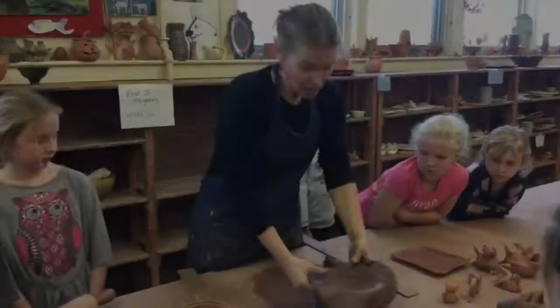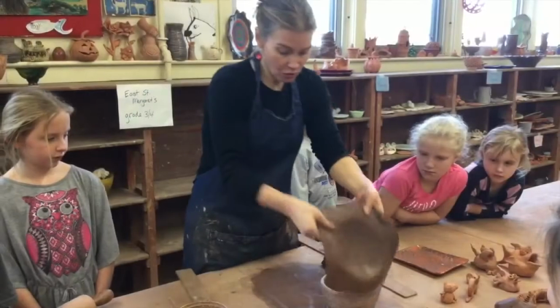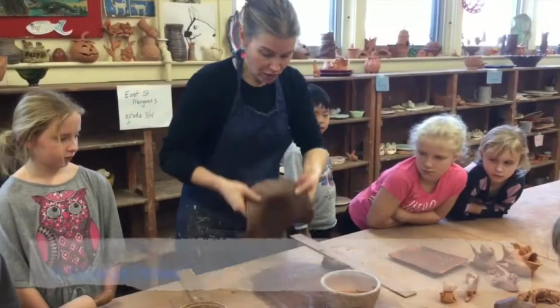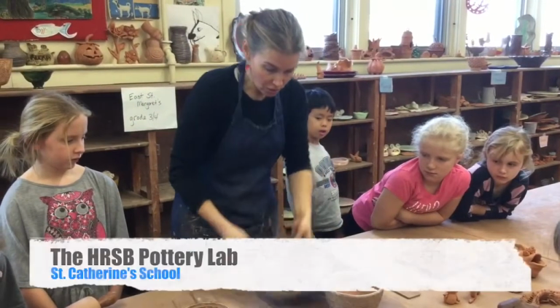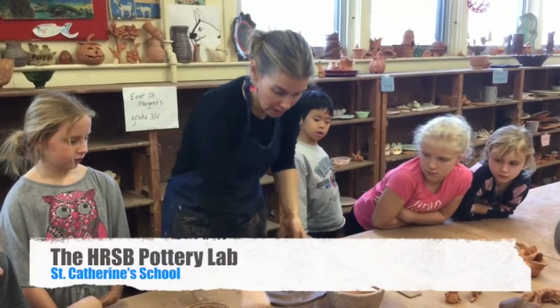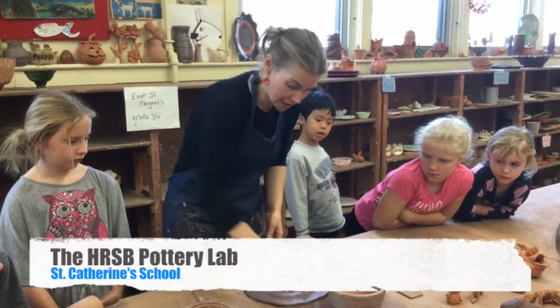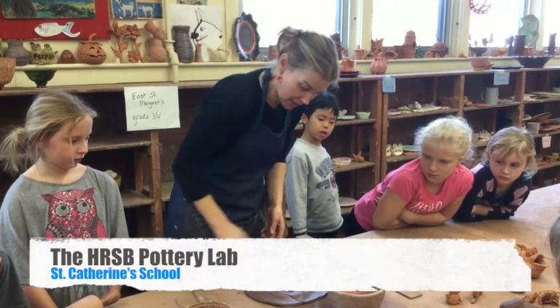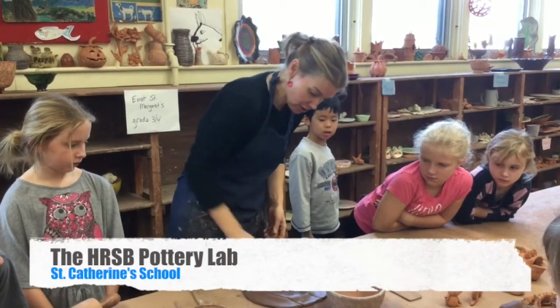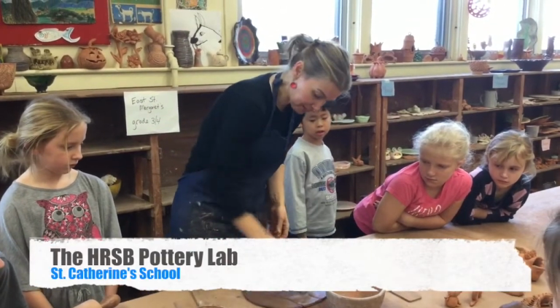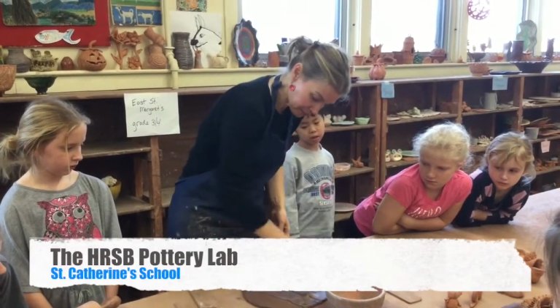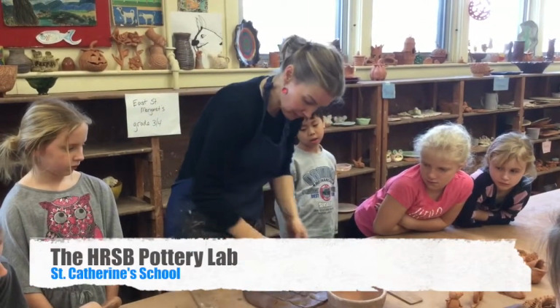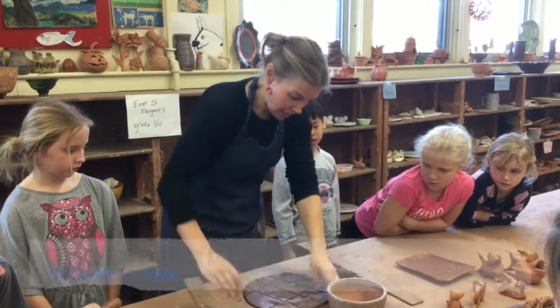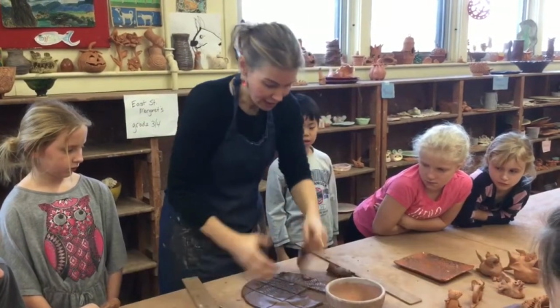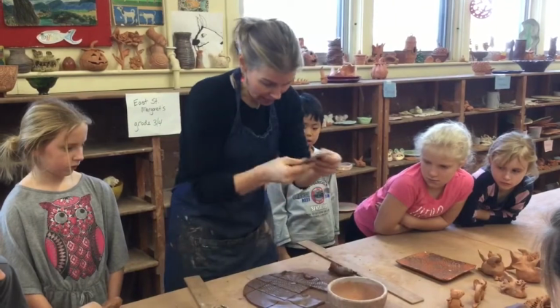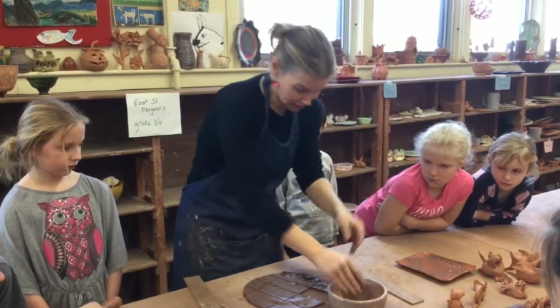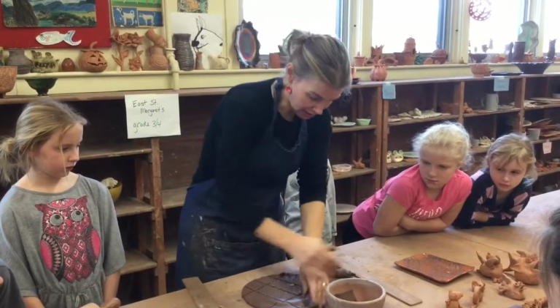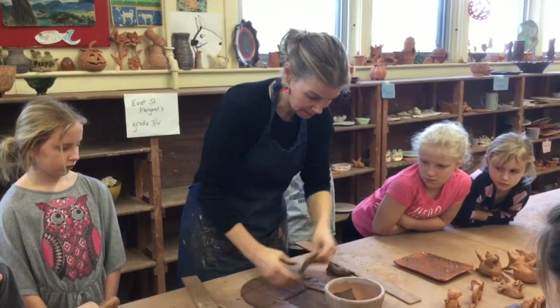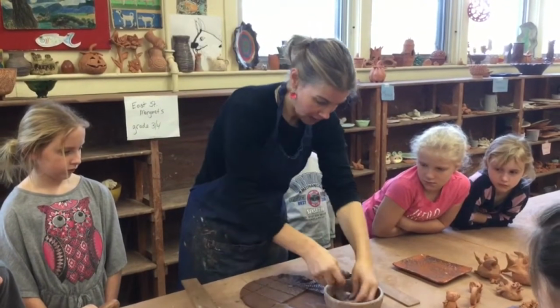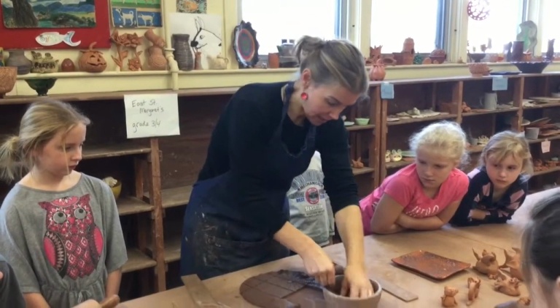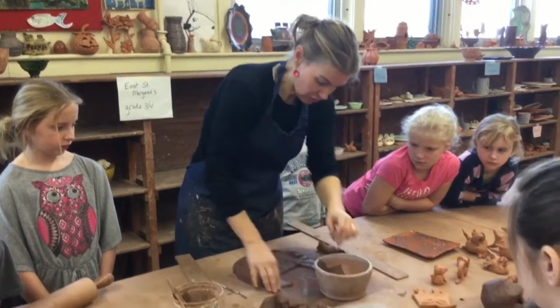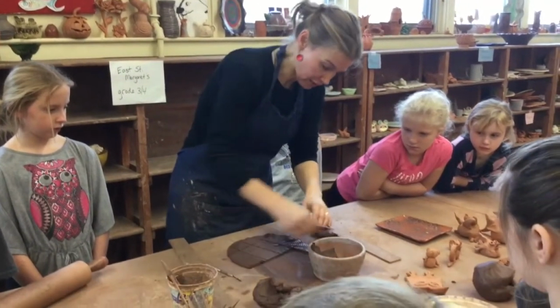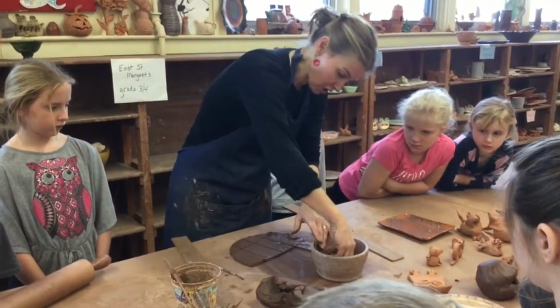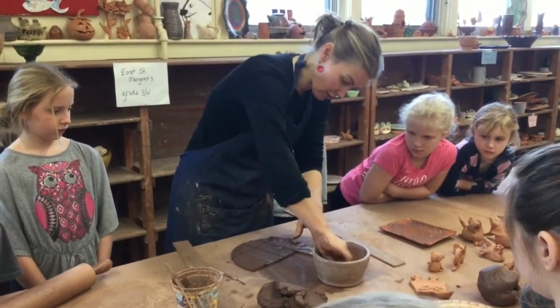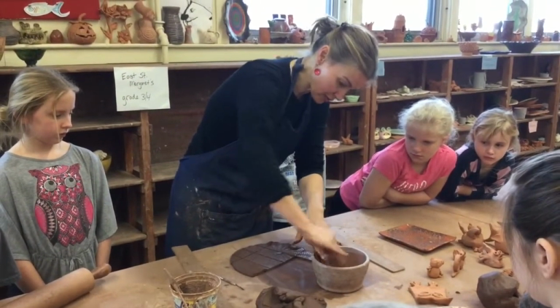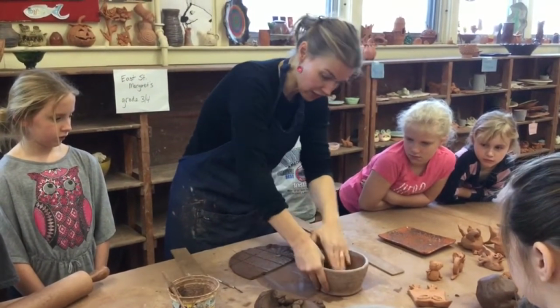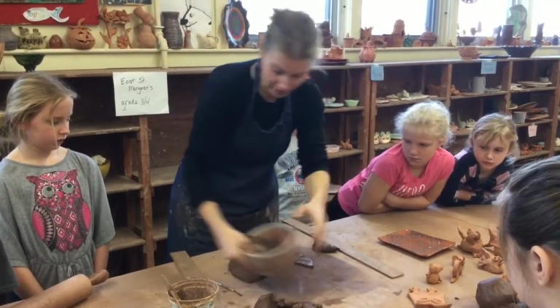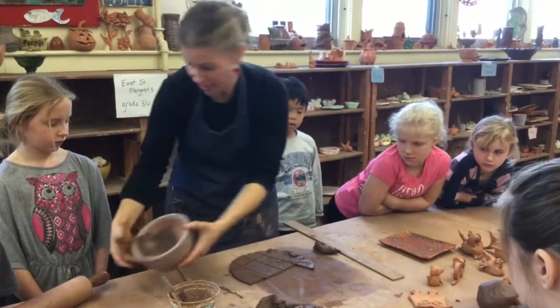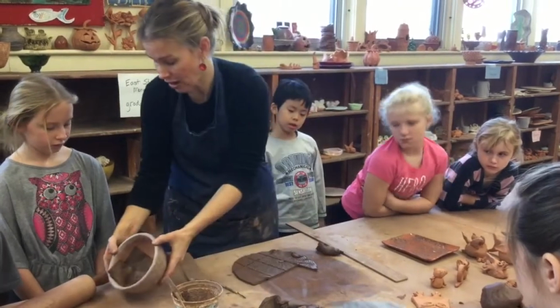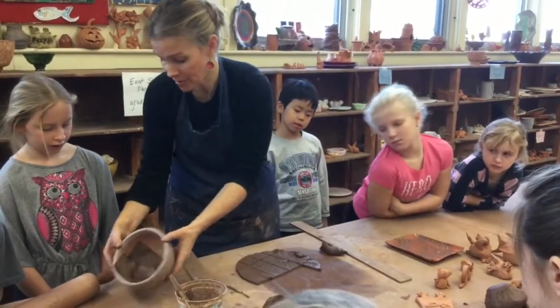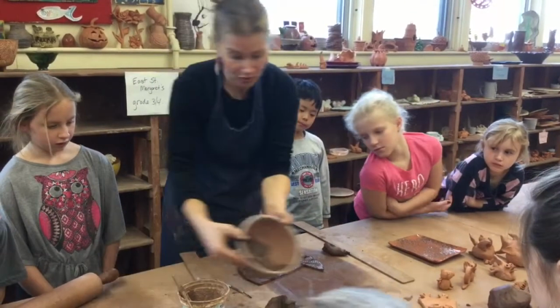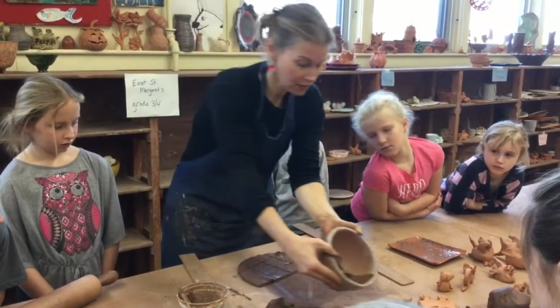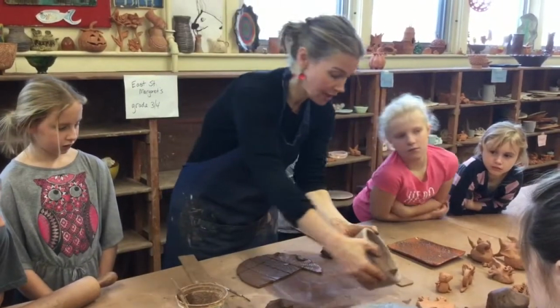What you'd want to do is cut it into patches and take your patches and lay them in. Make sure that they're kind of touching each other. See how I've got that laid in and all the seams are sort of together?